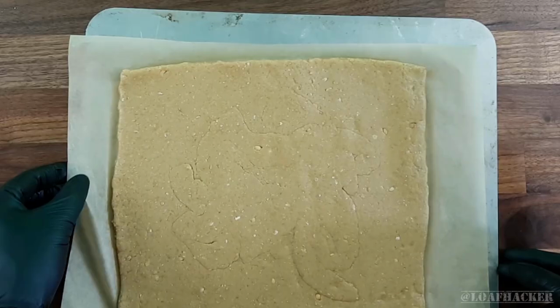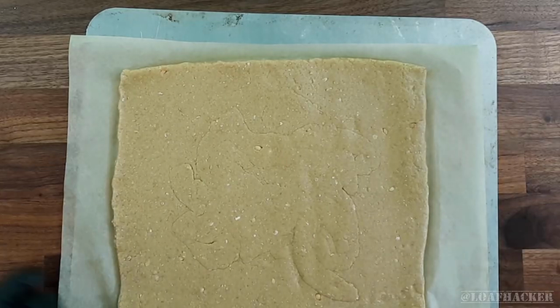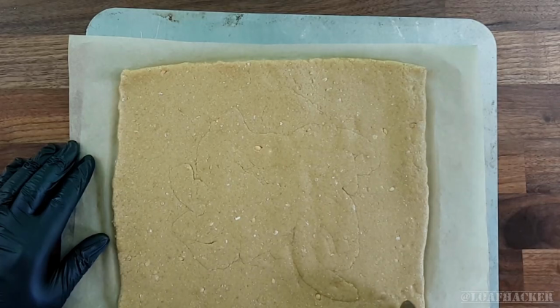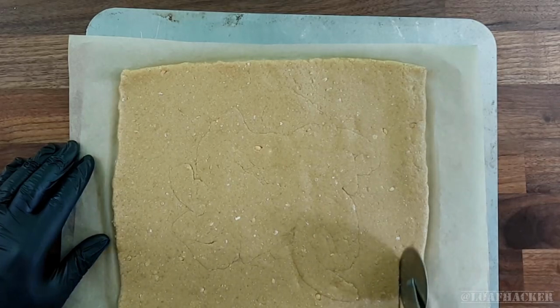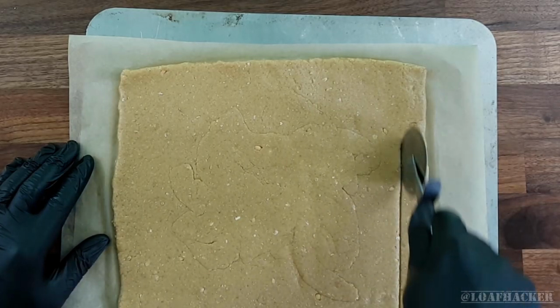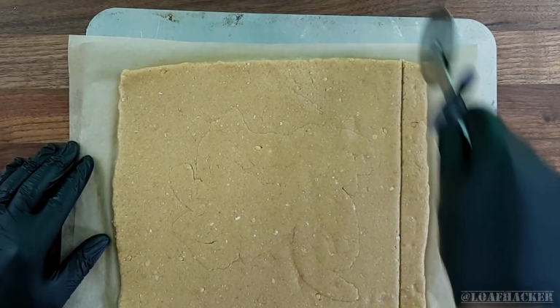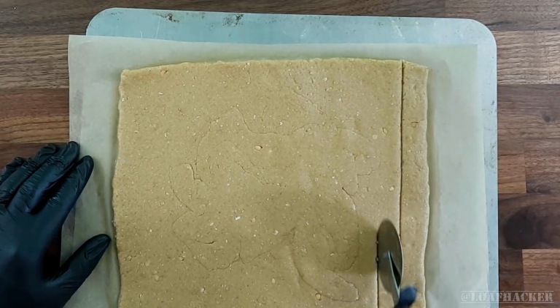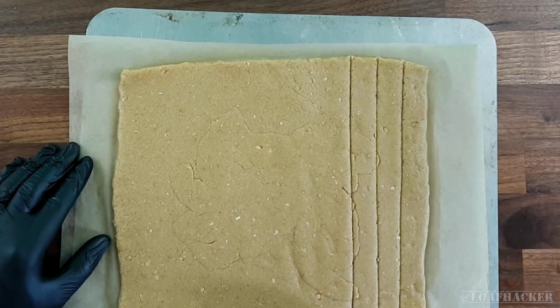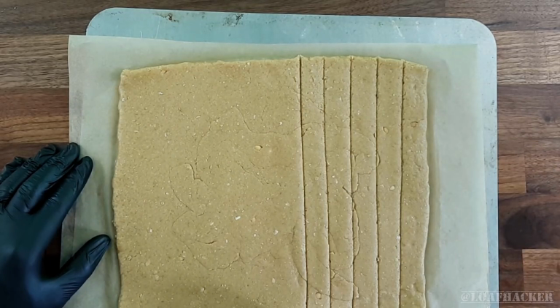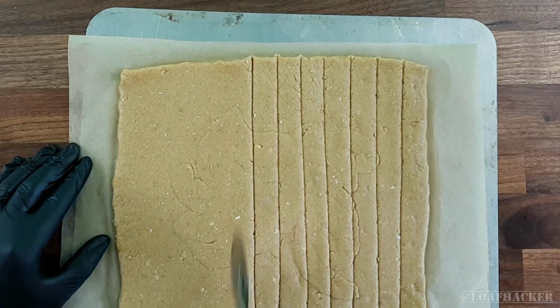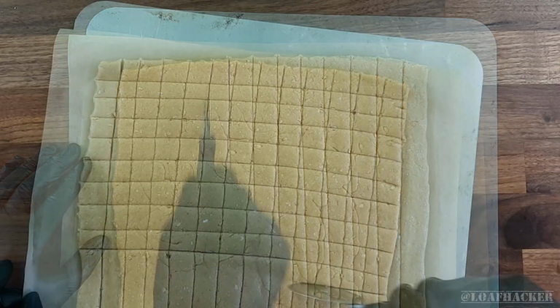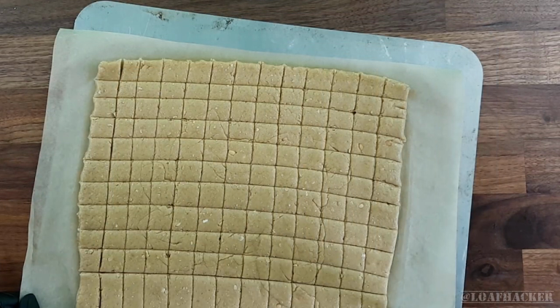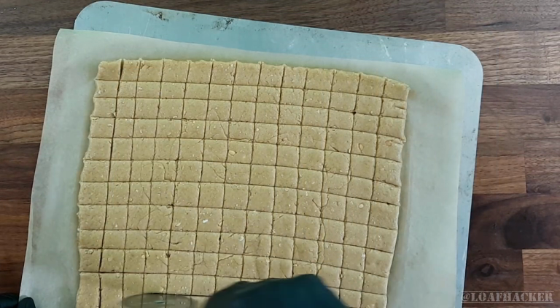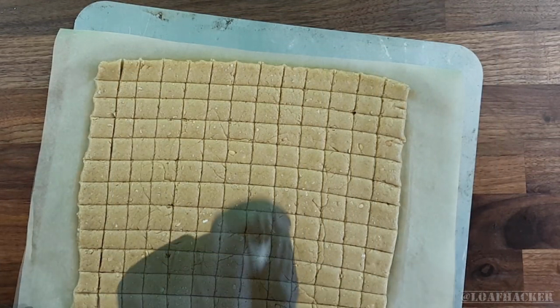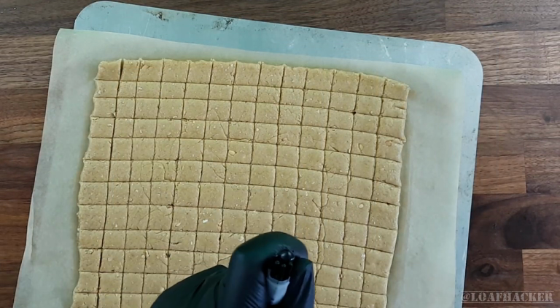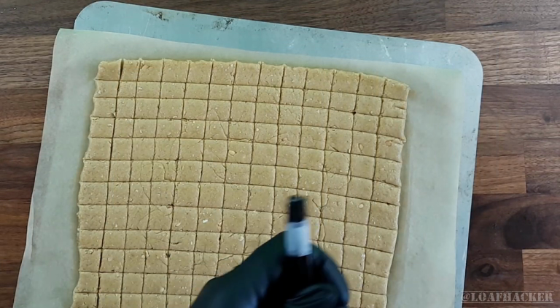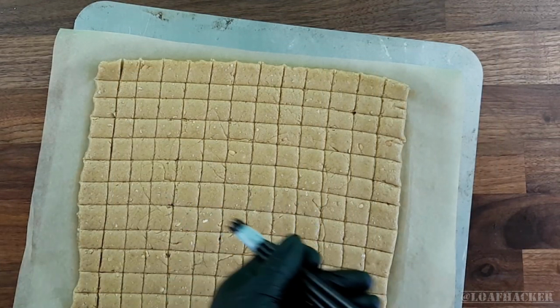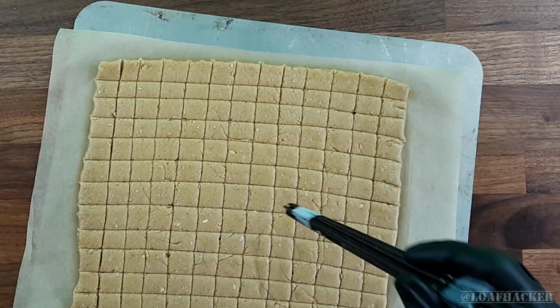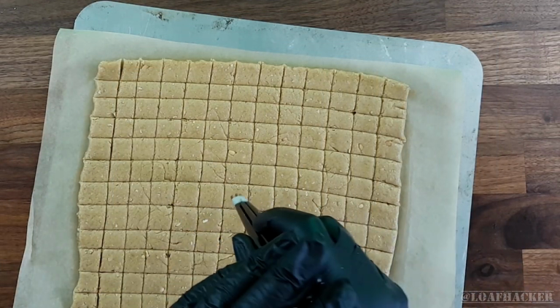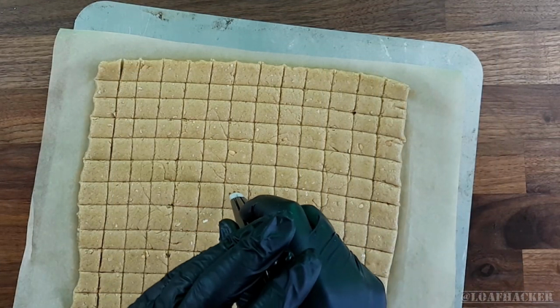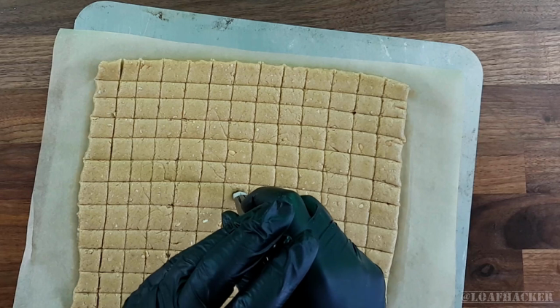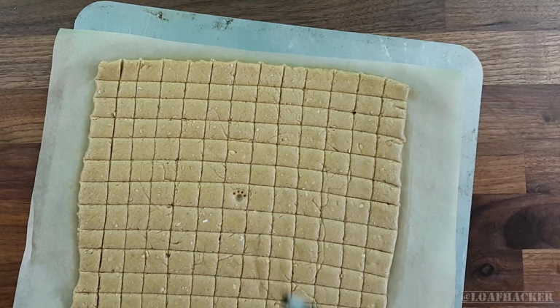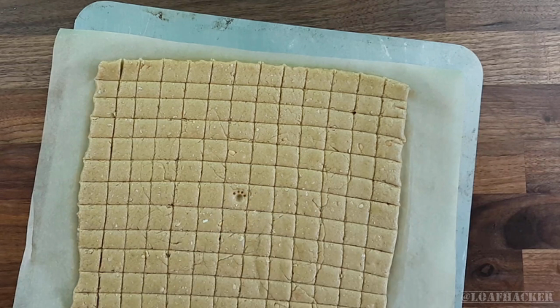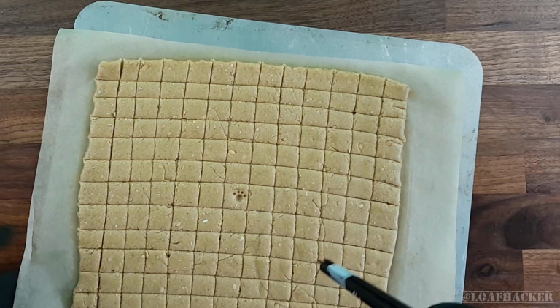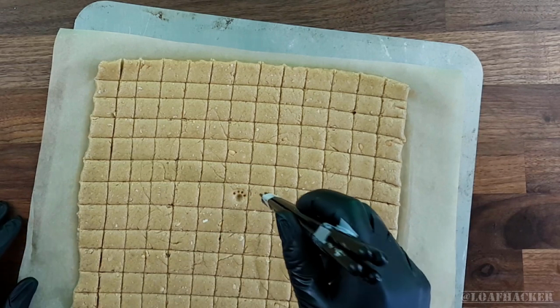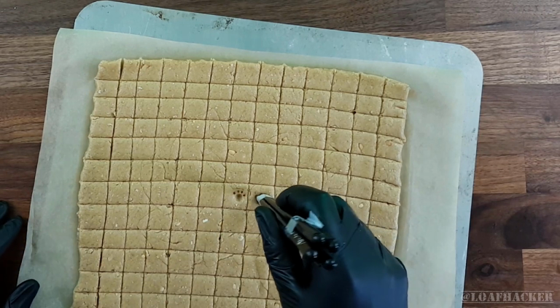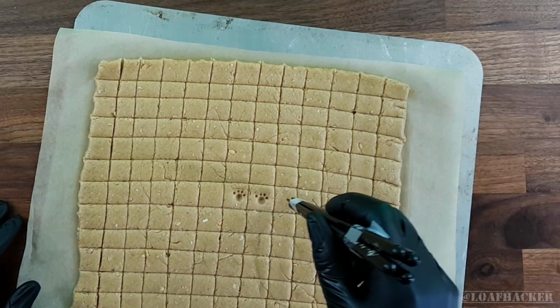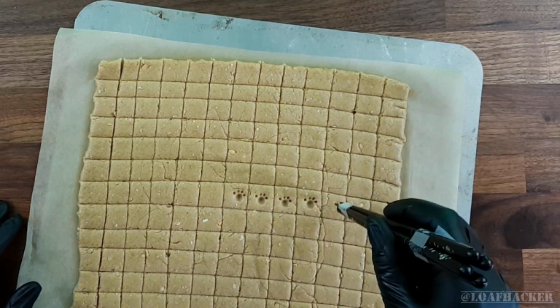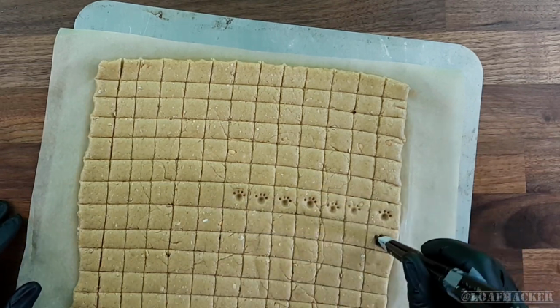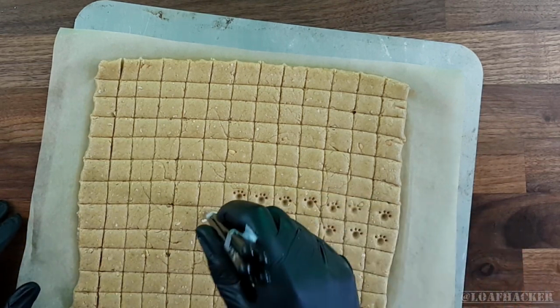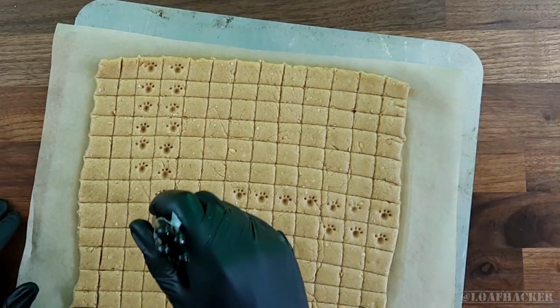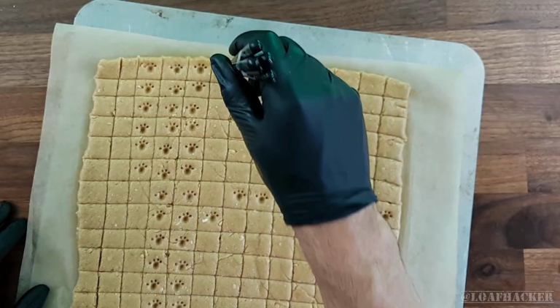Now just grab a pizza slicer and cut lines in both directions at whatever size you want your treats. Don't worry about separating them now, as we can do it much more easily after they're baked. Then it's time to try out your stamp — if you're happy with it, just stamp away in any order you'd like until every treat has a paw print.